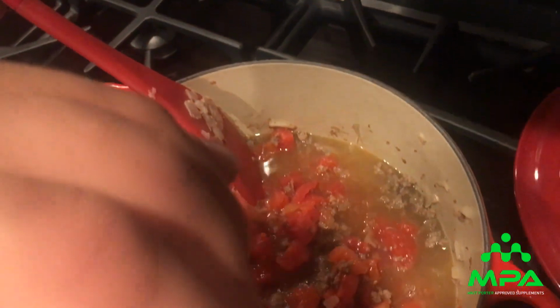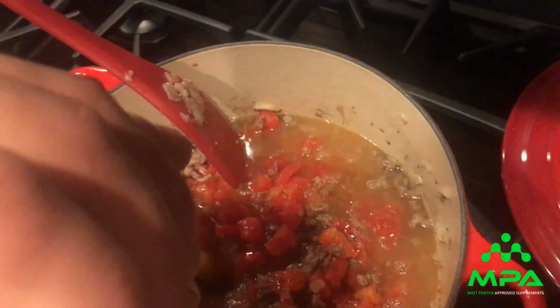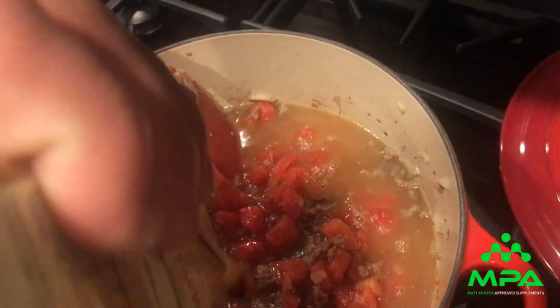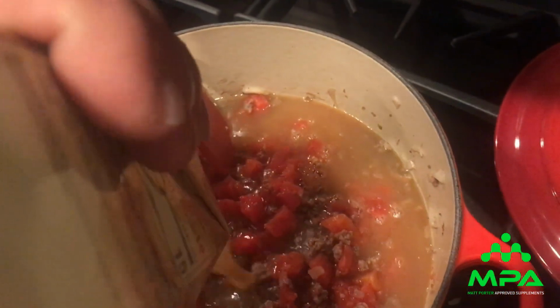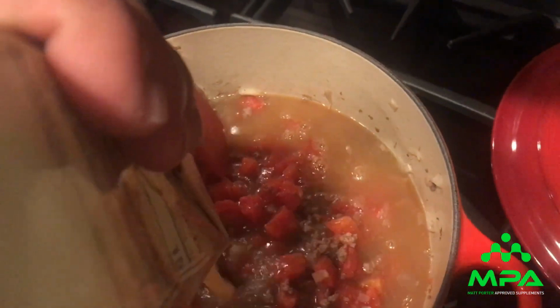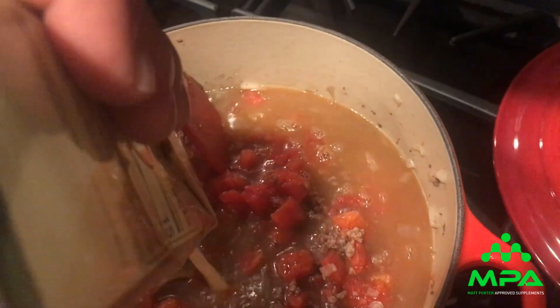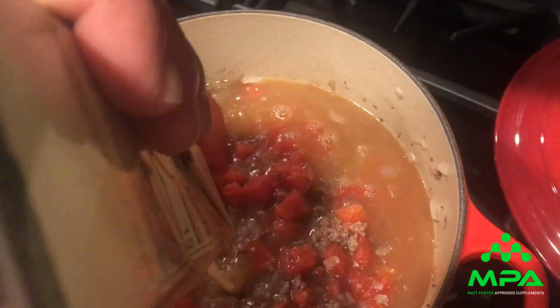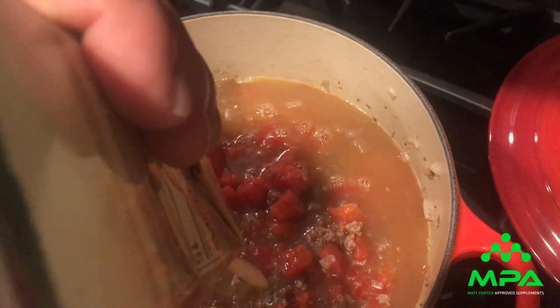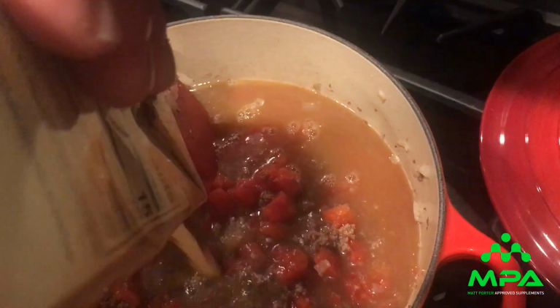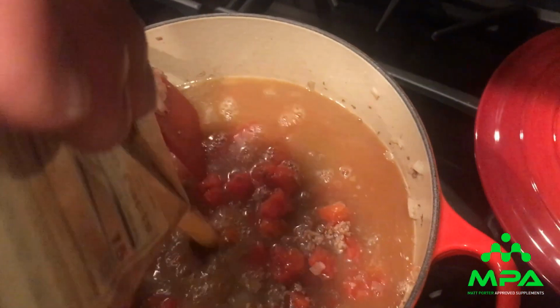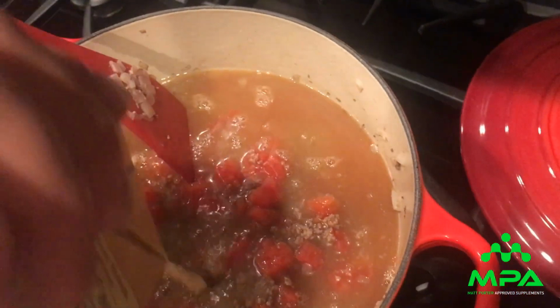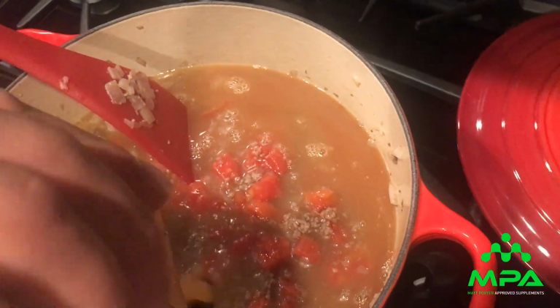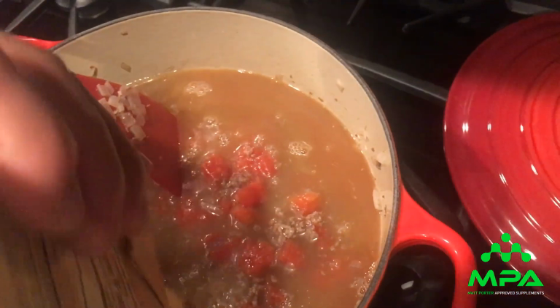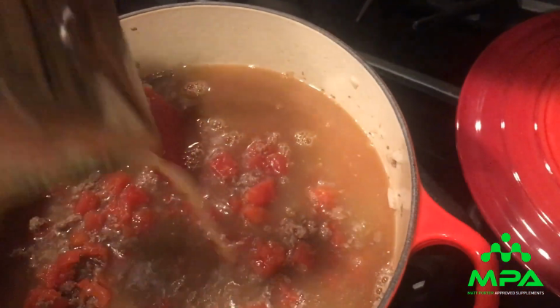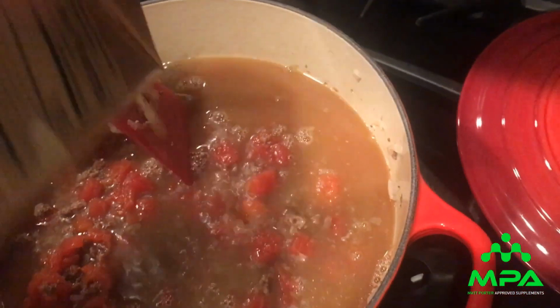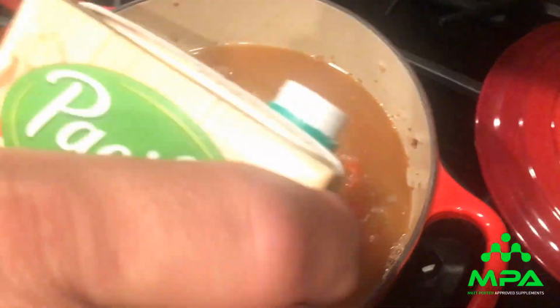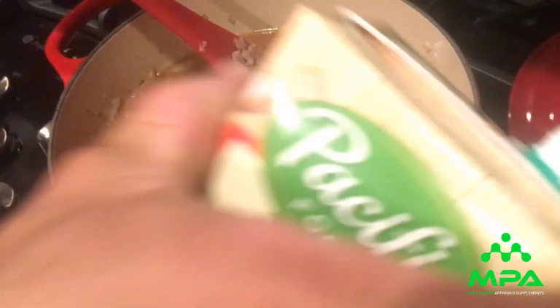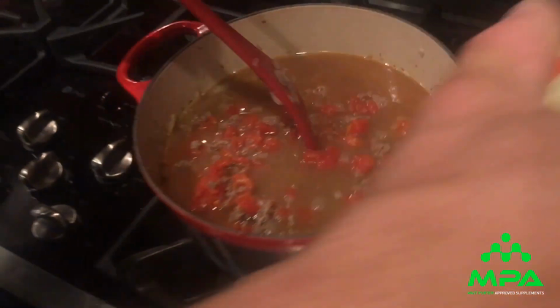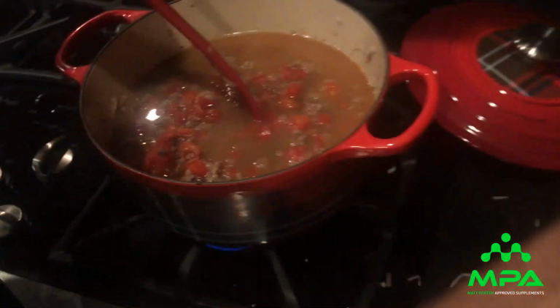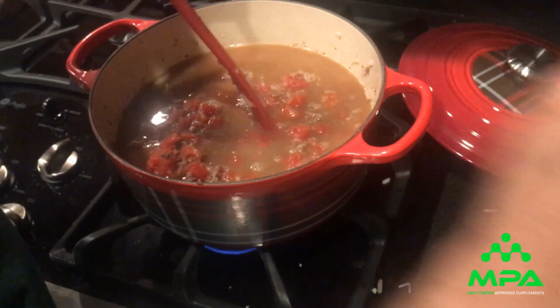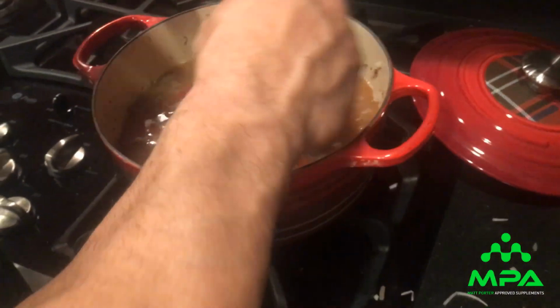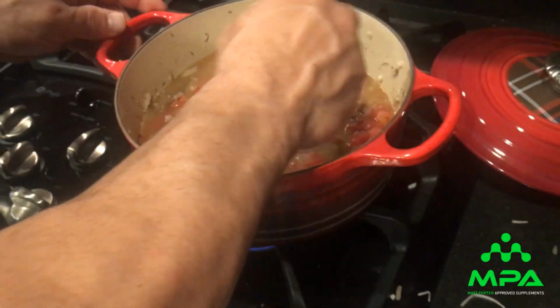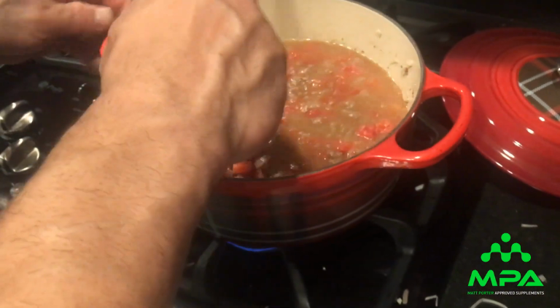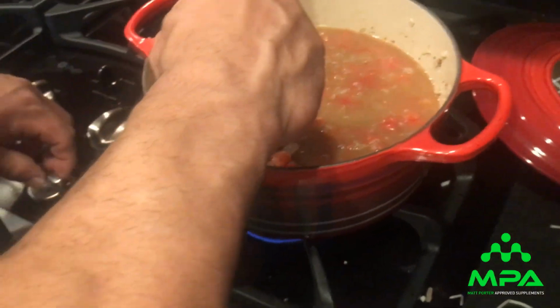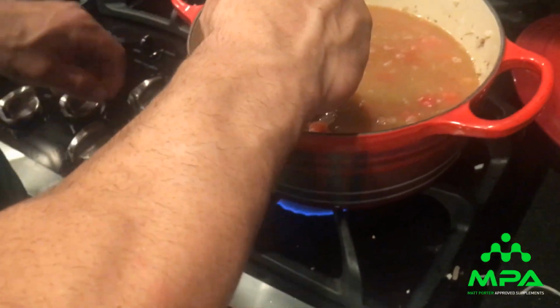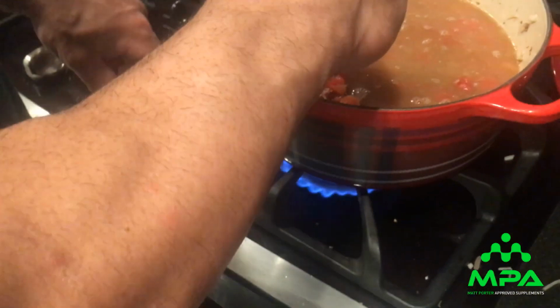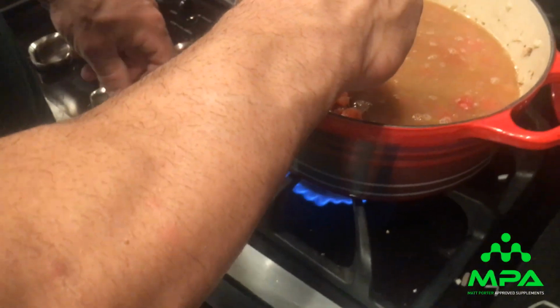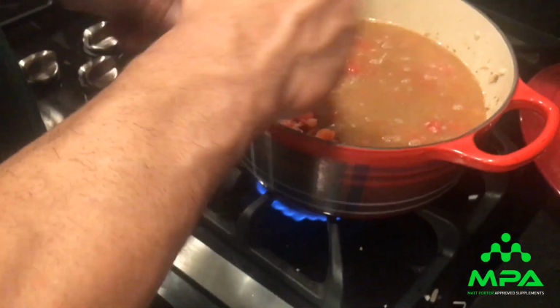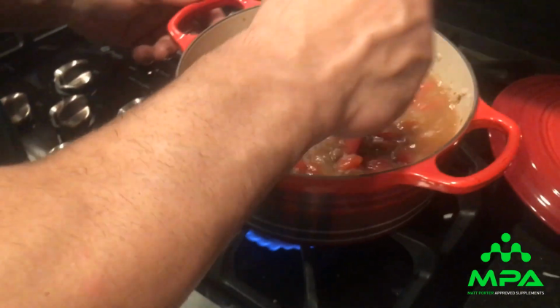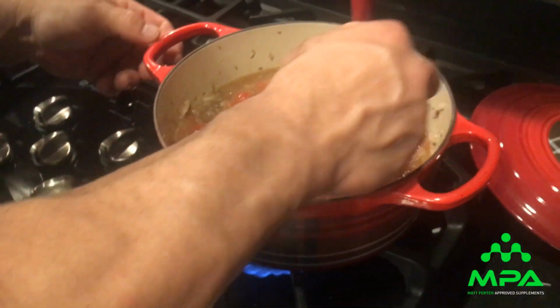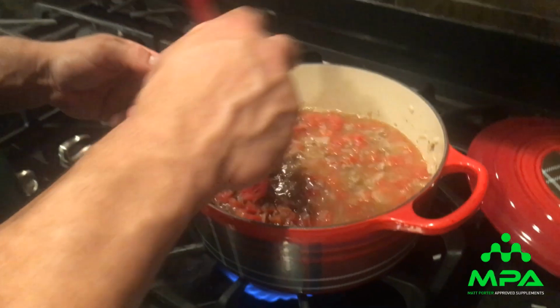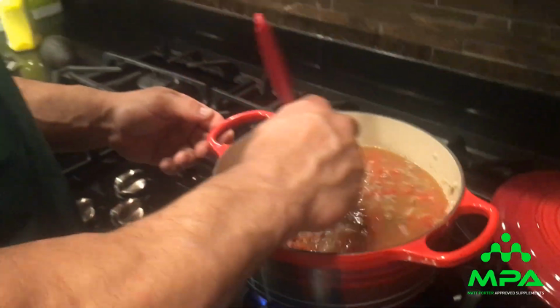That's 32 ounces of beef broth. Now bring it to a boil — we're gonna take it from low to high heat.